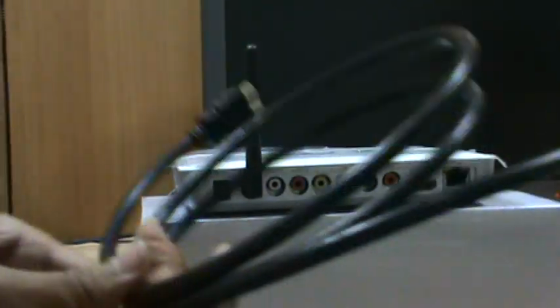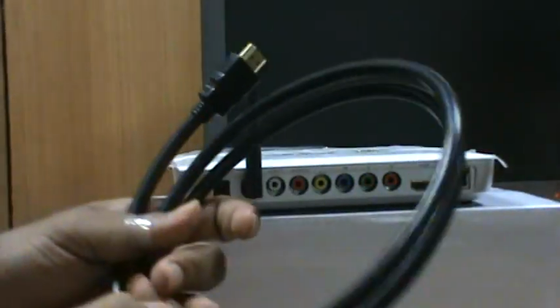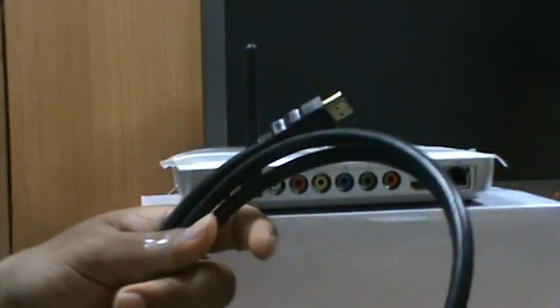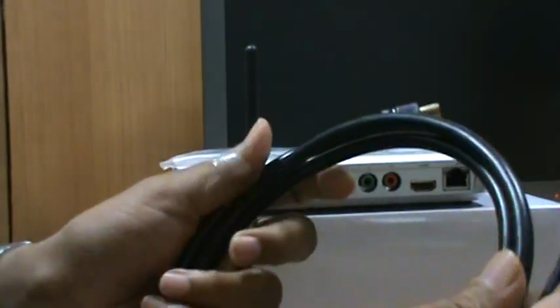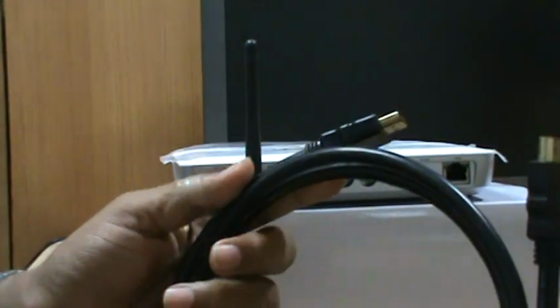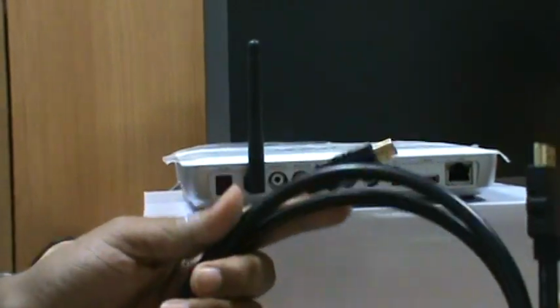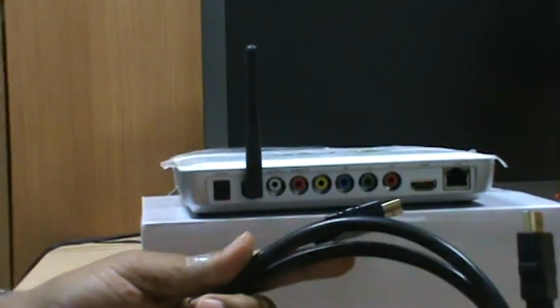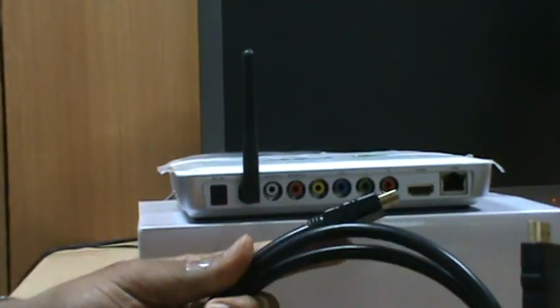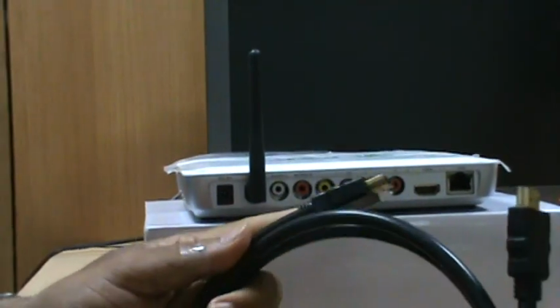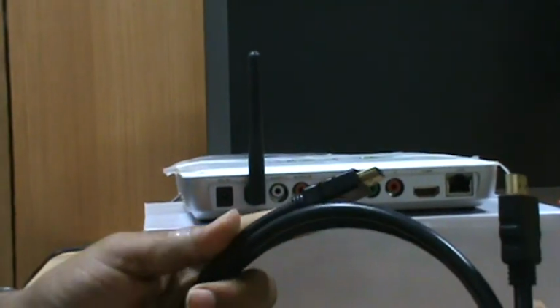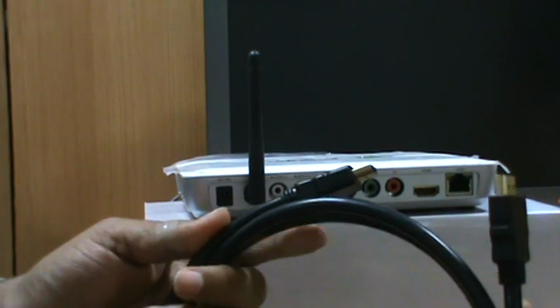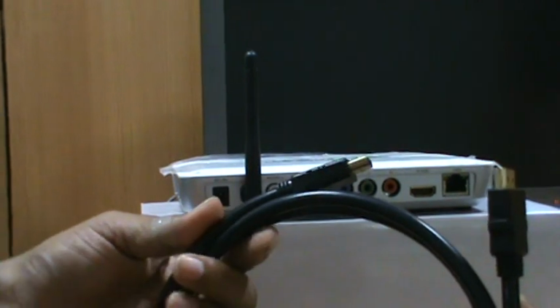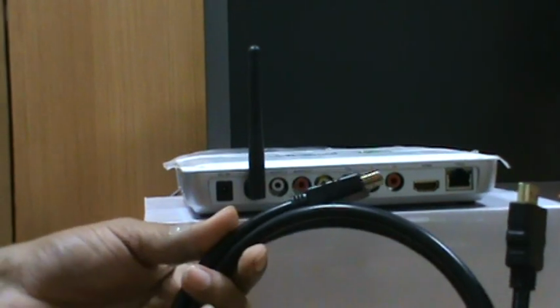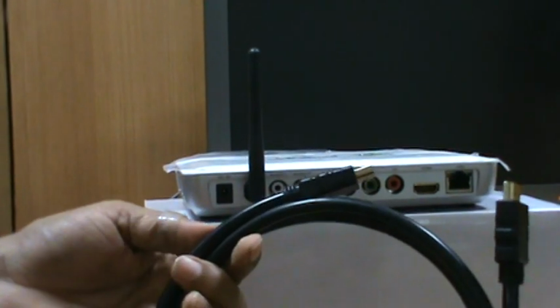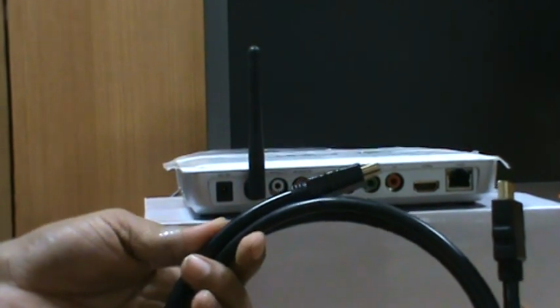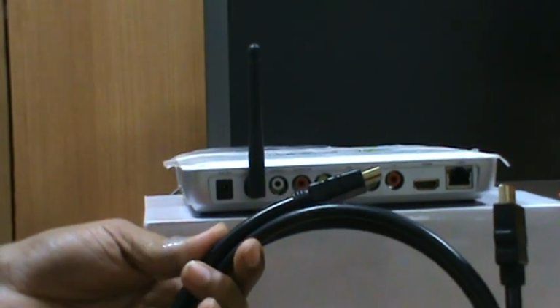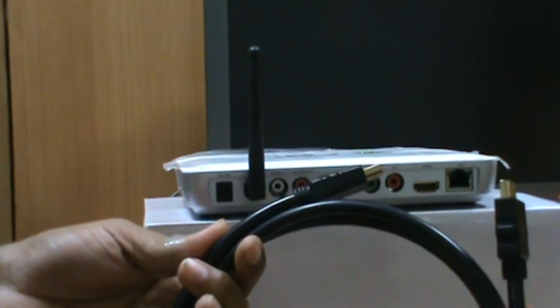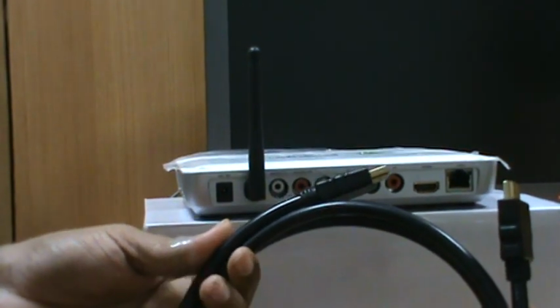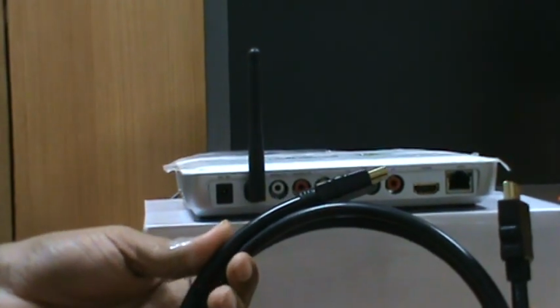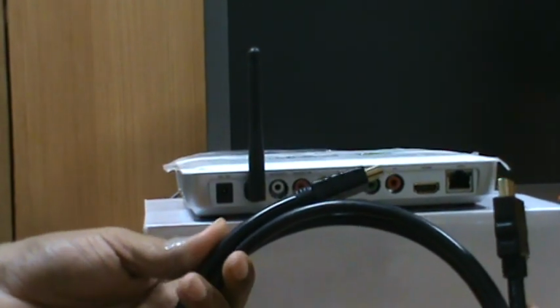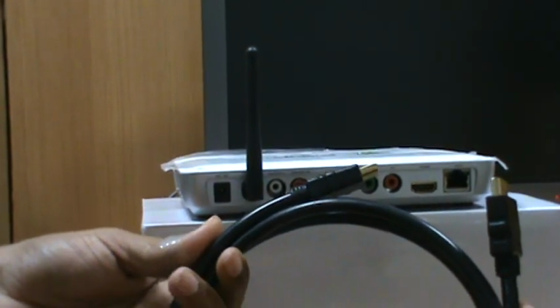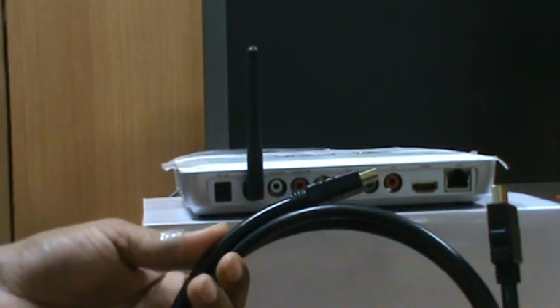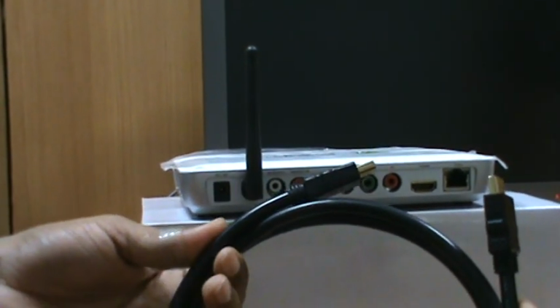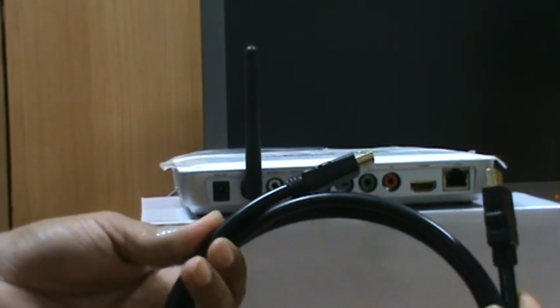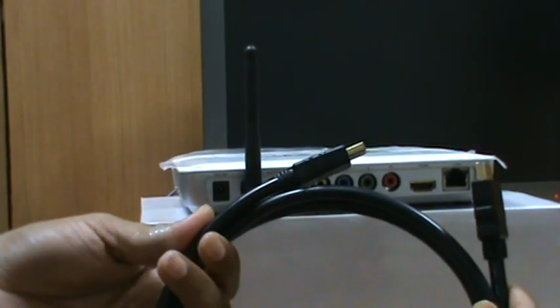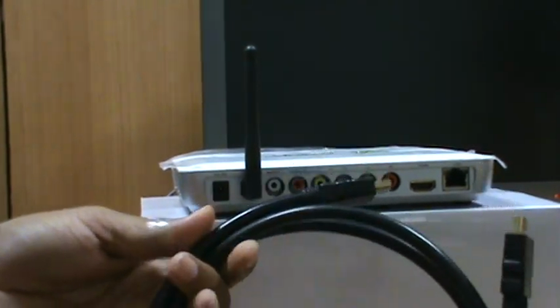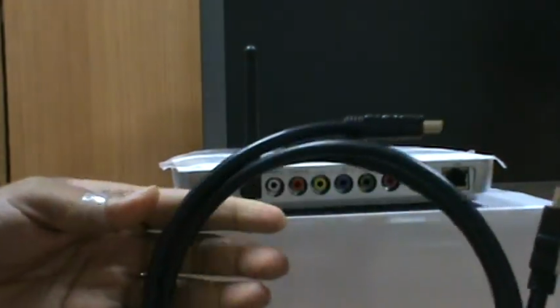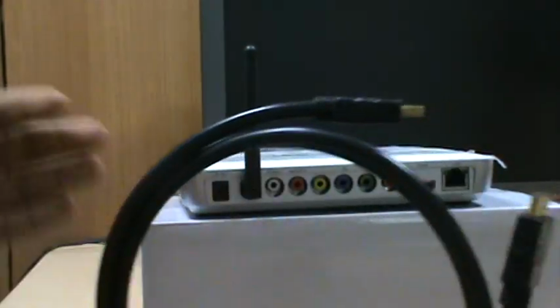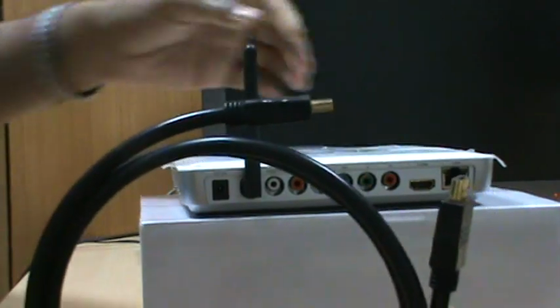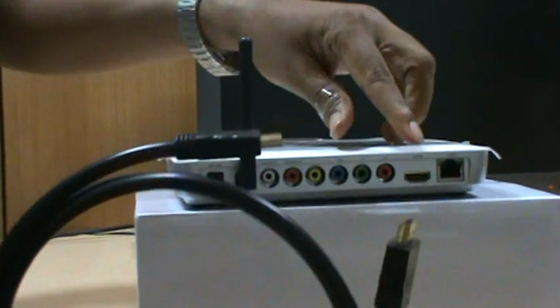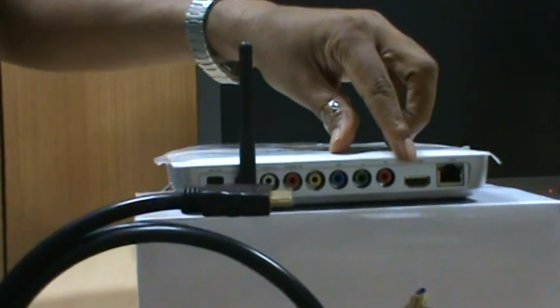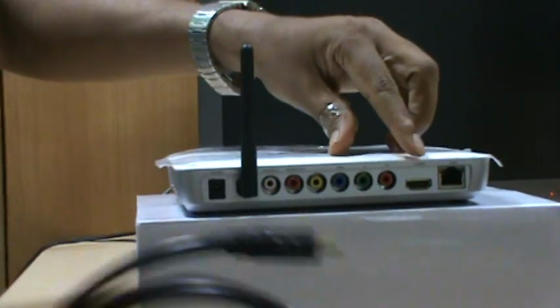Here we have an HDMI cable. This cable is used to connect your LCD, LED, and 3D TVs when you get full HD 1080p output.